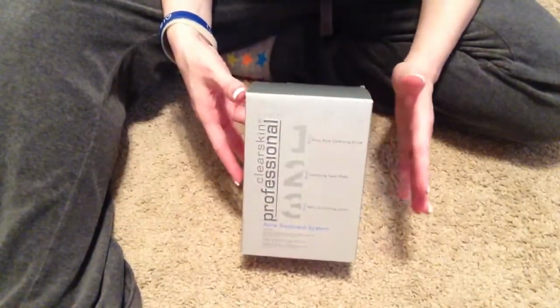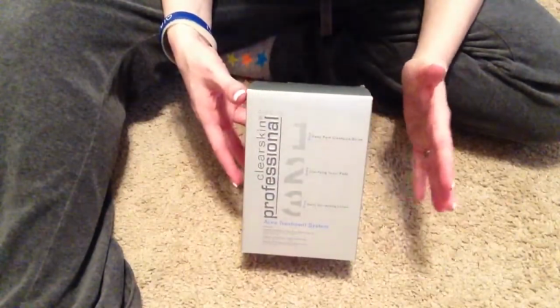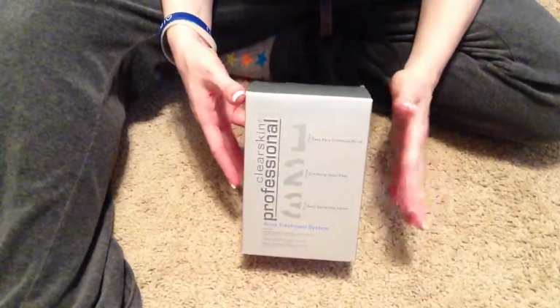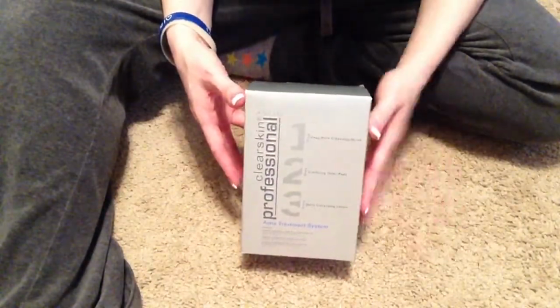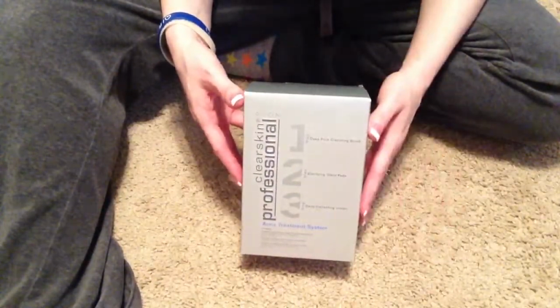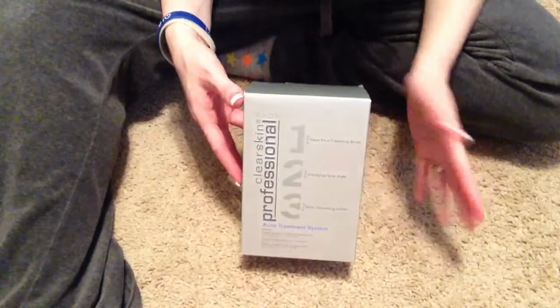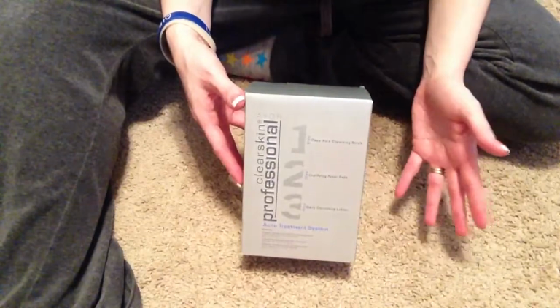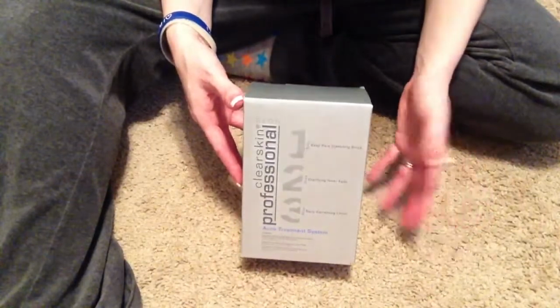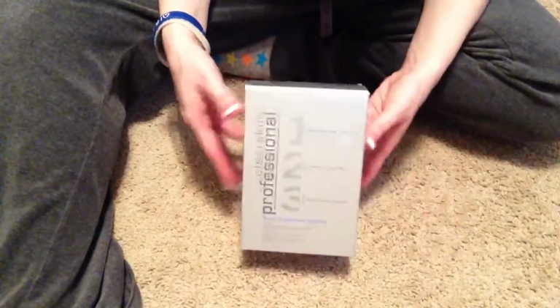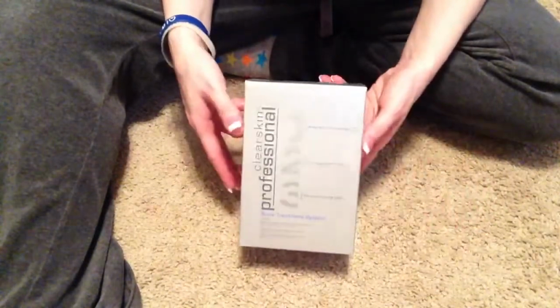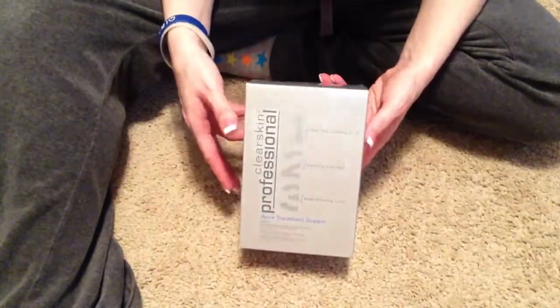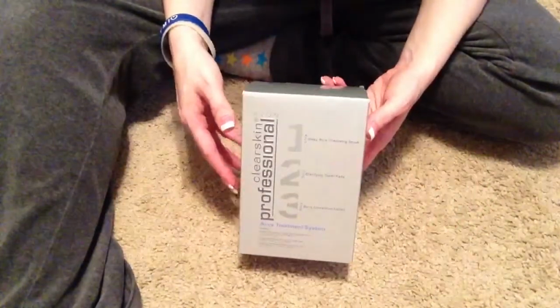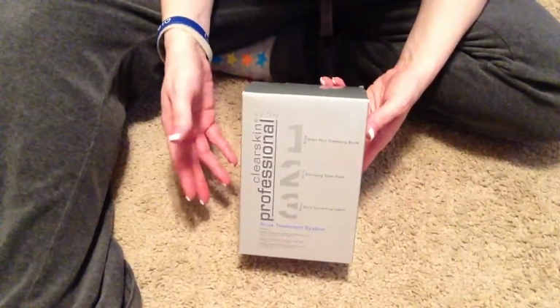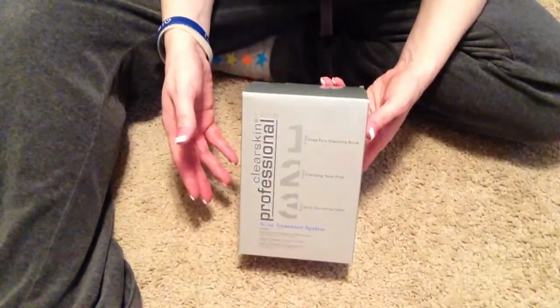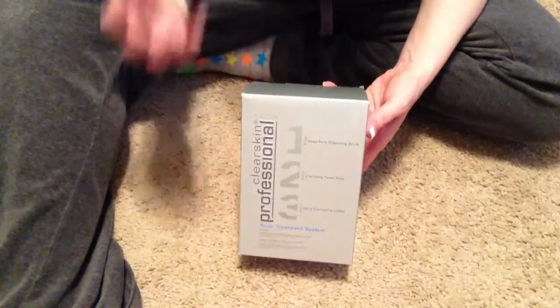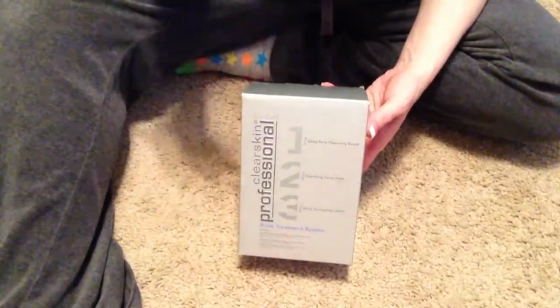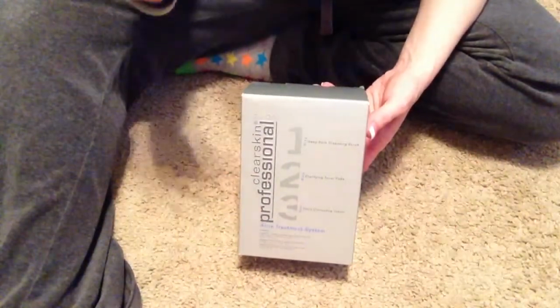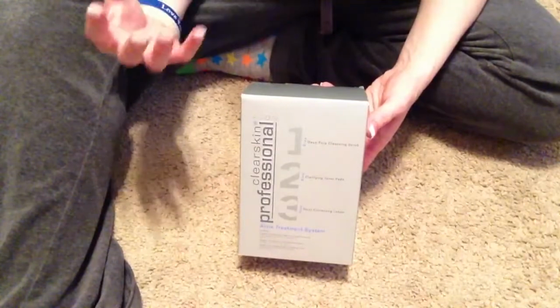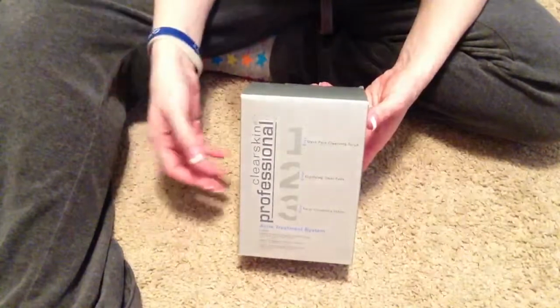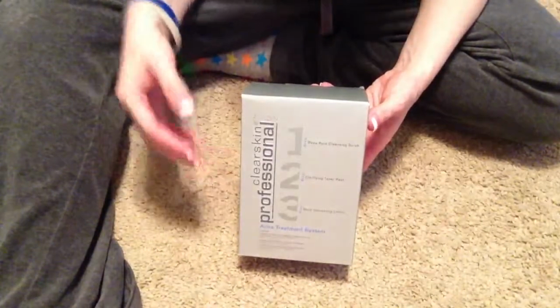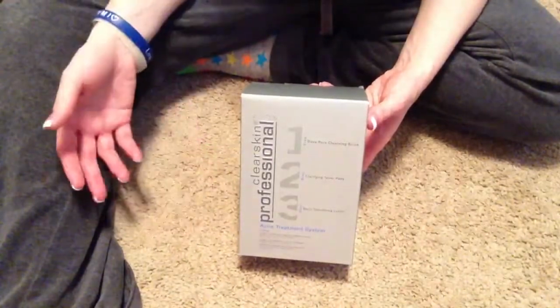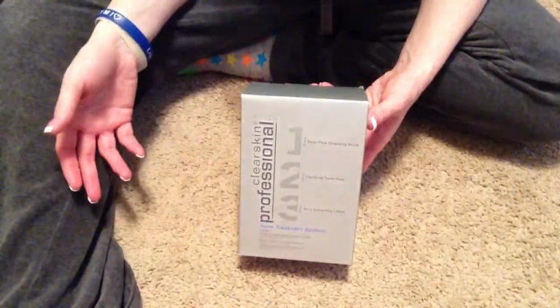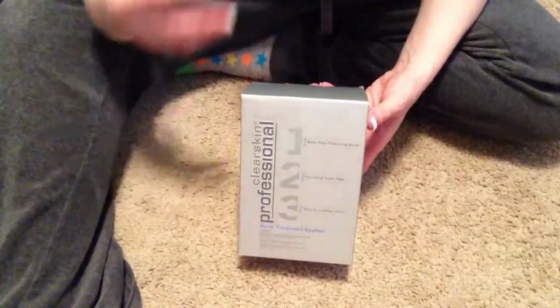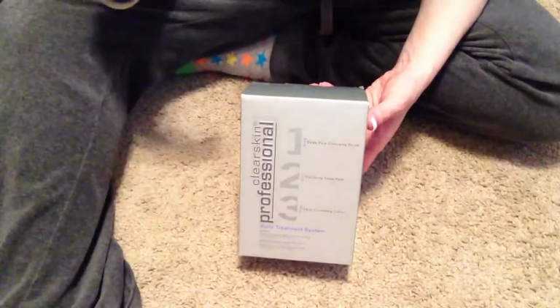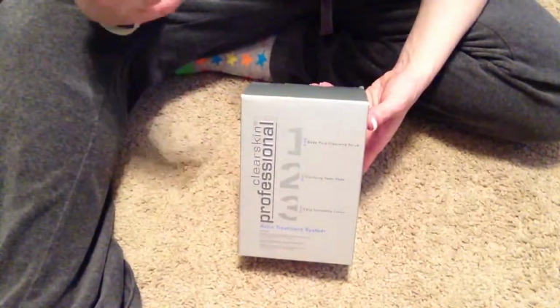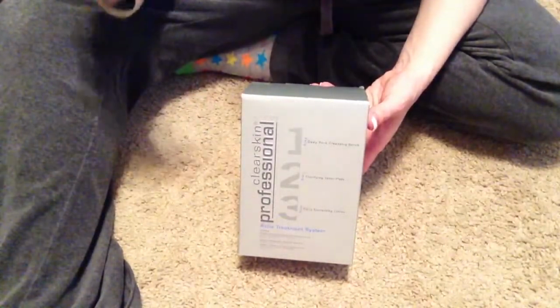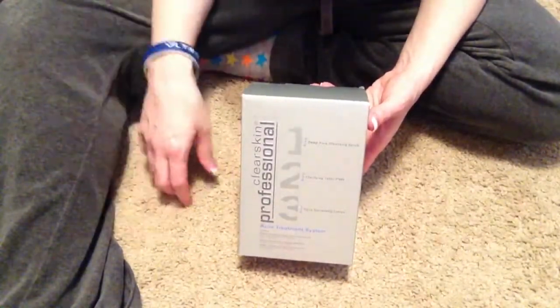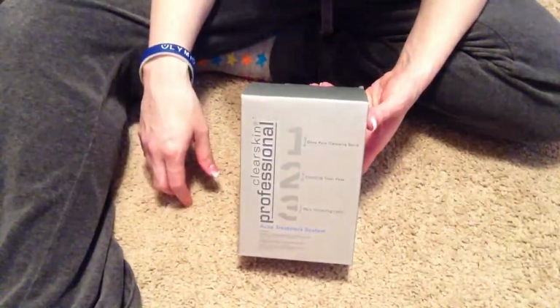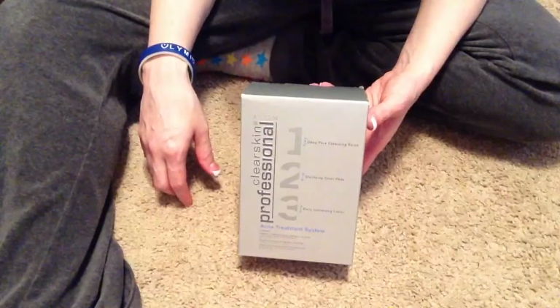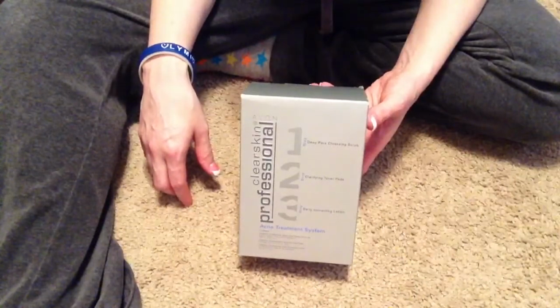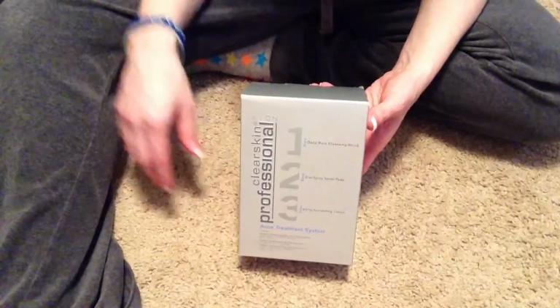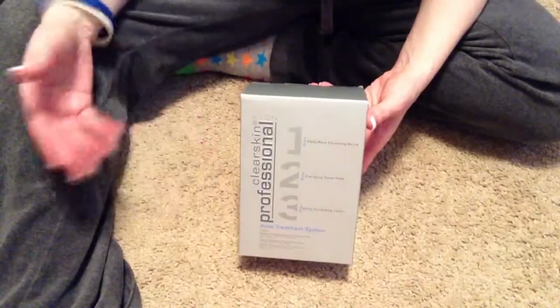I just wanted to kind of endorse this and let you guys know that it might be worth a shot to try for your kid. My son's face broke out really, really bad. And now that he's in wrestling and all that, of course he's sweating more and it's just bad.